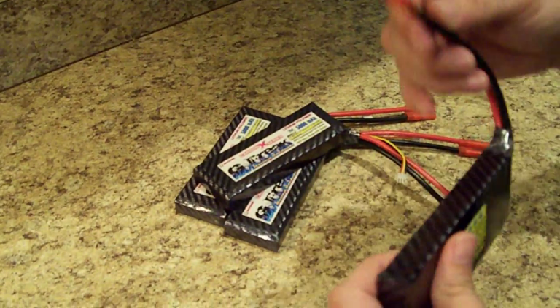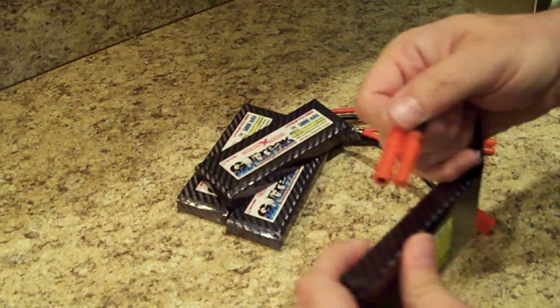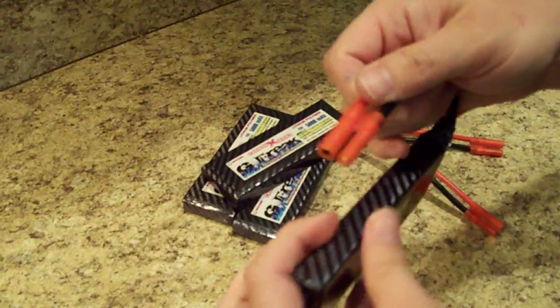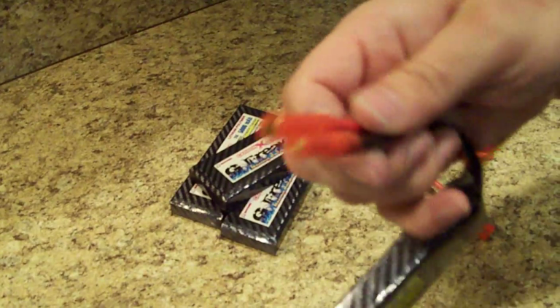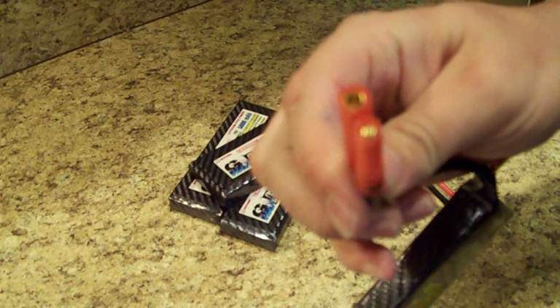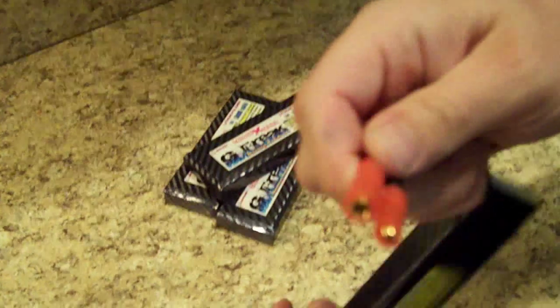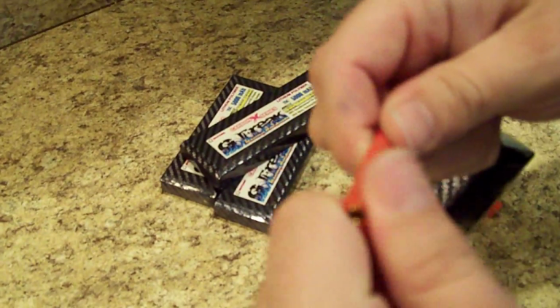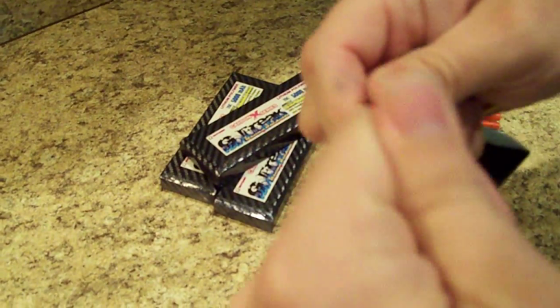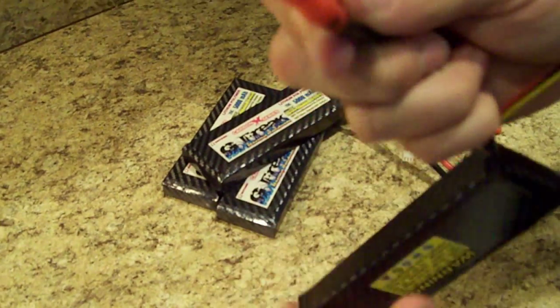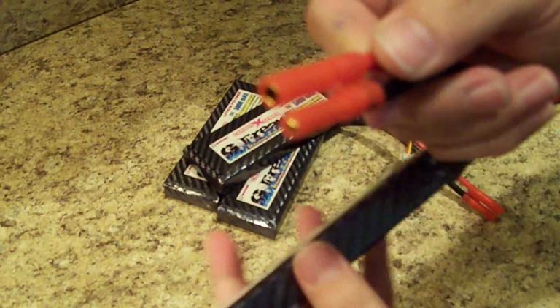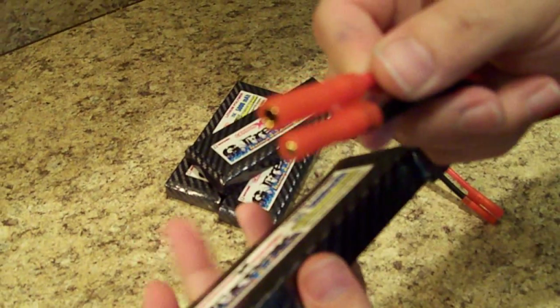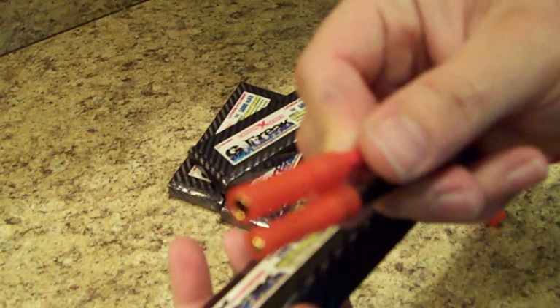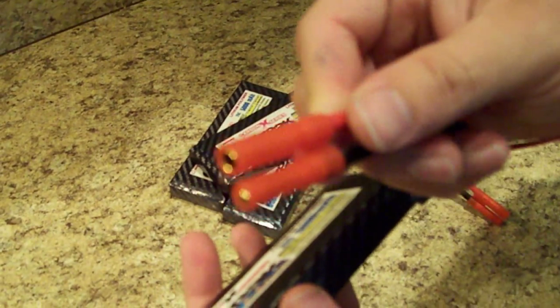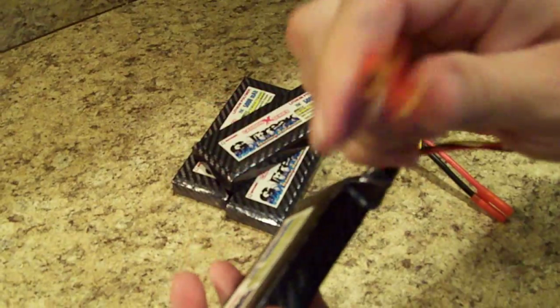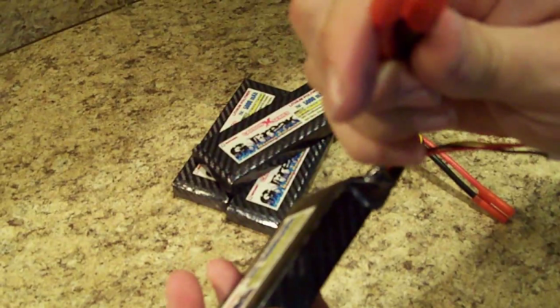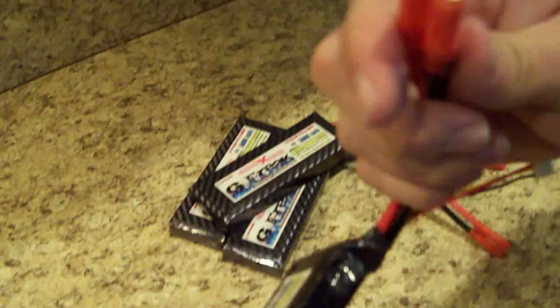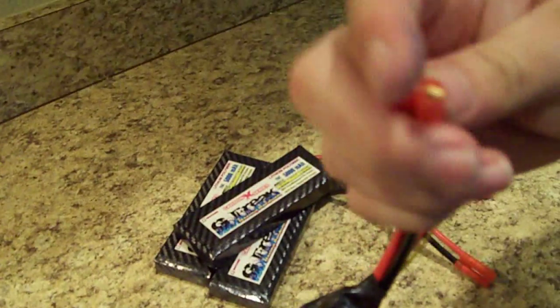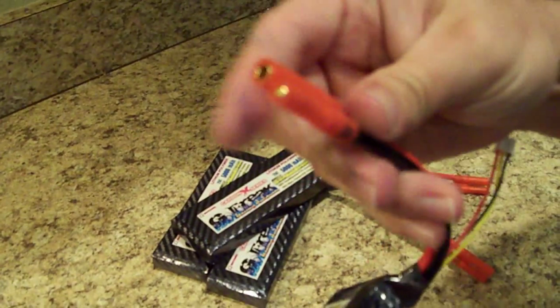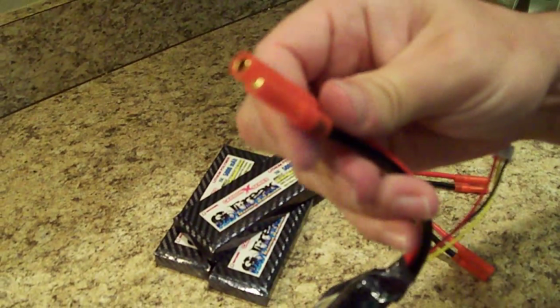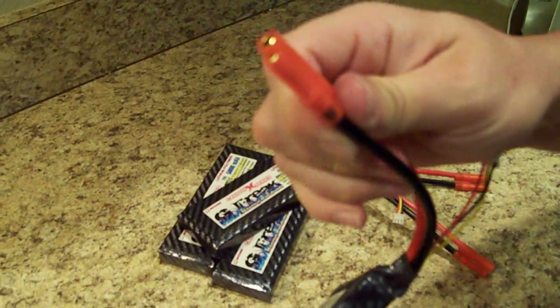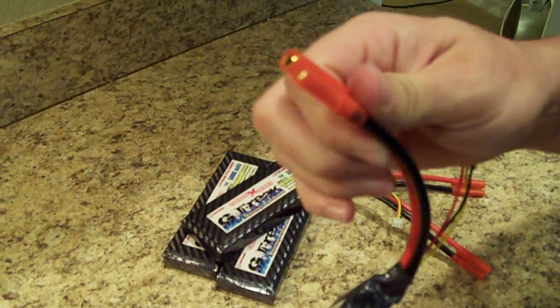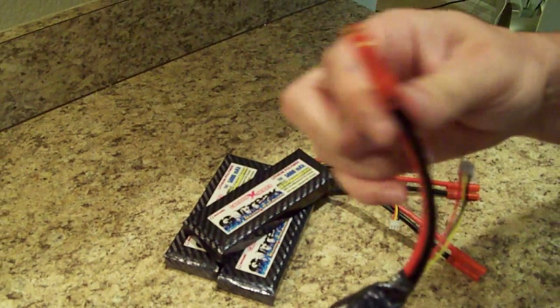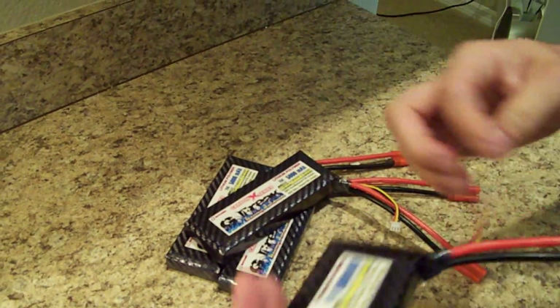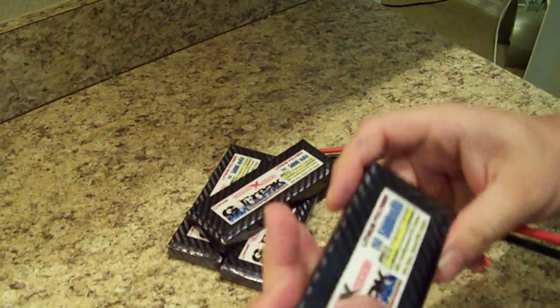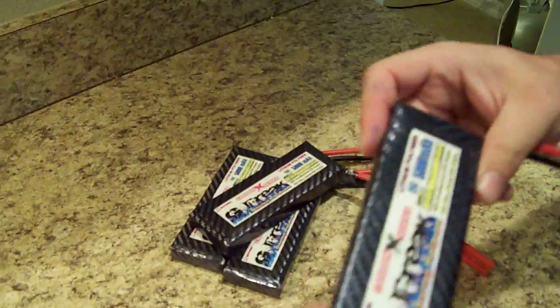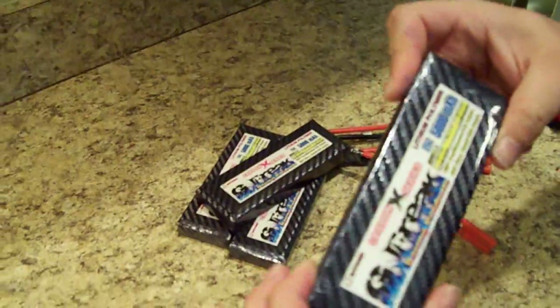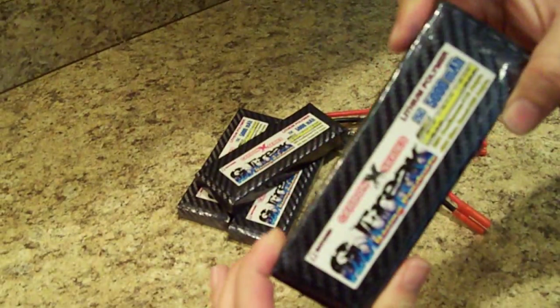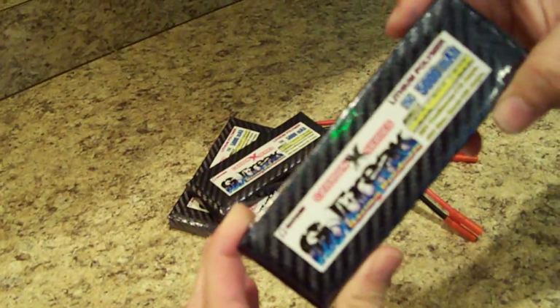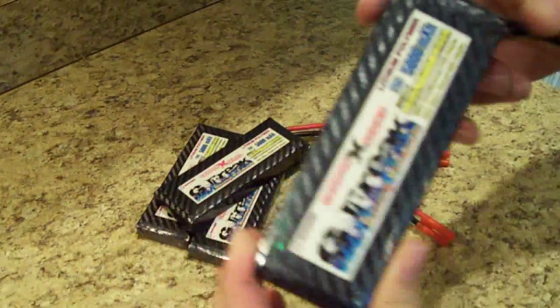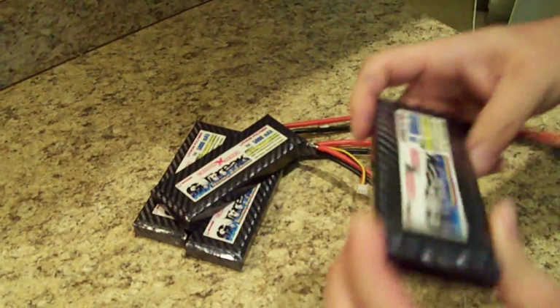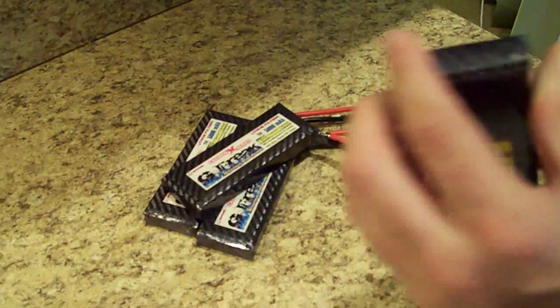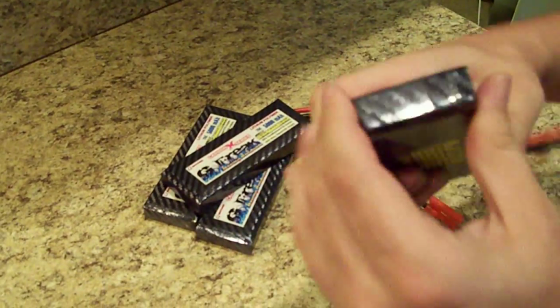The discharge plug is an HXT 4 millimeter. These can go 110 amps continuous, and they're plenty strong enough for these batteries.